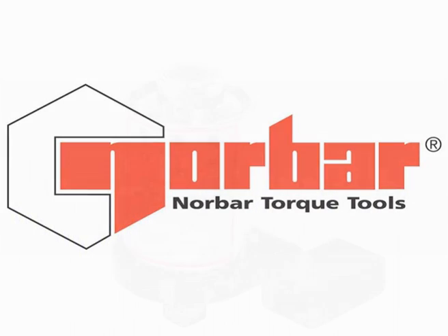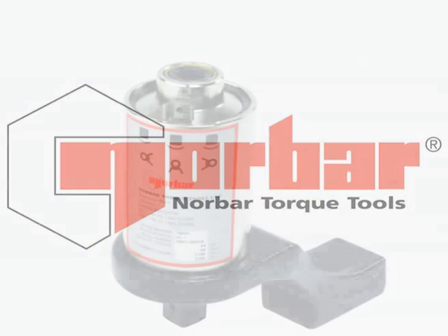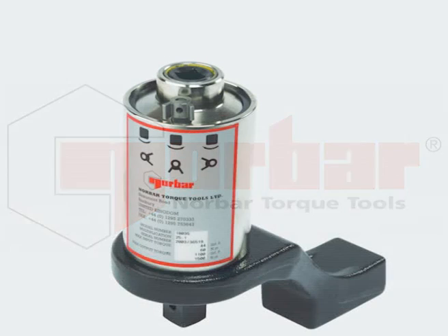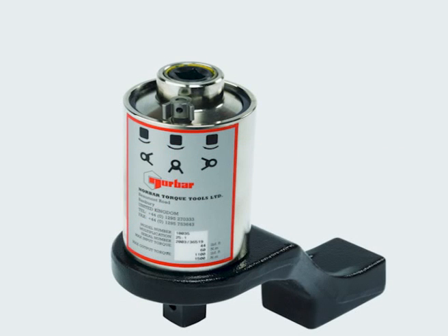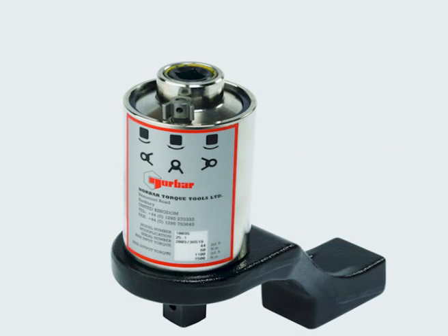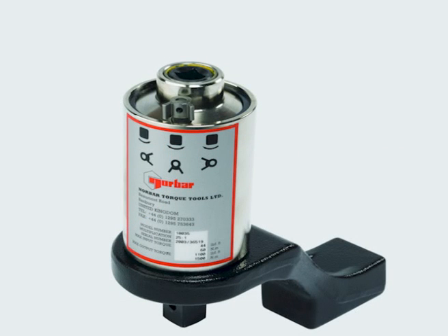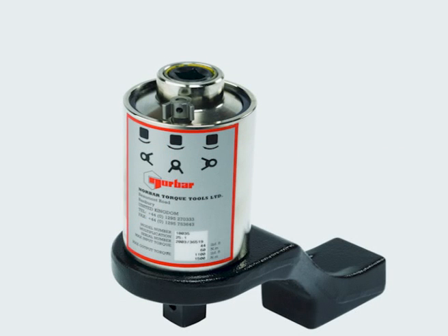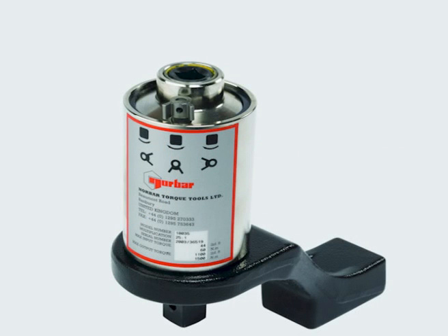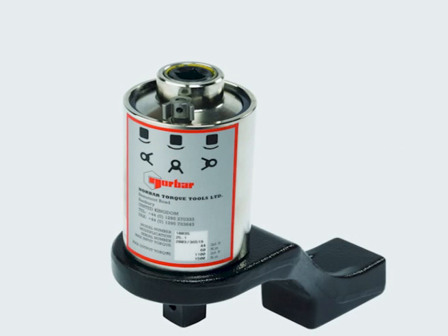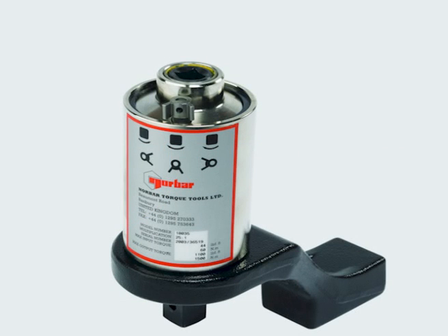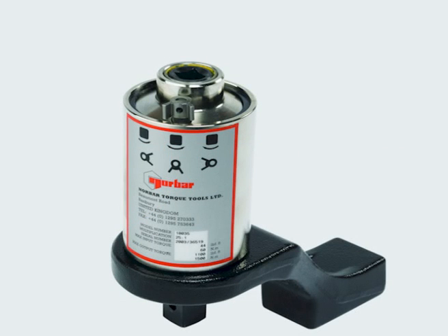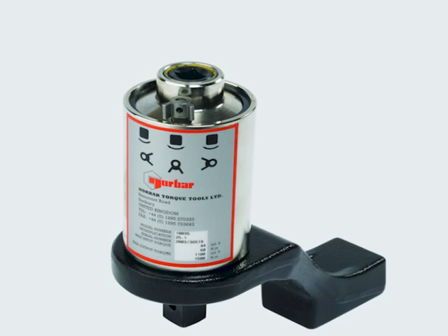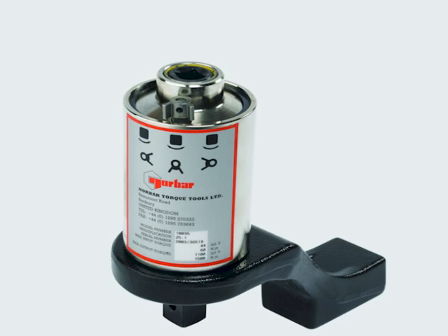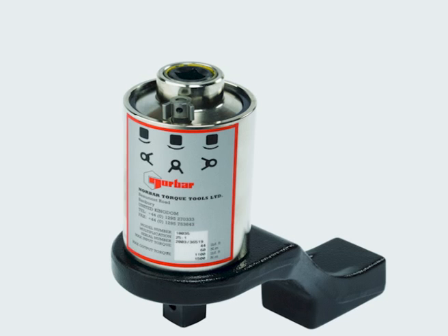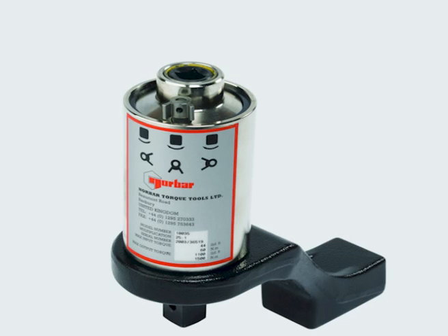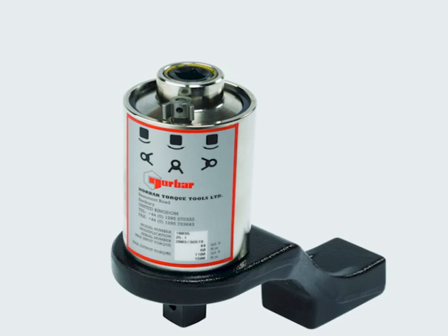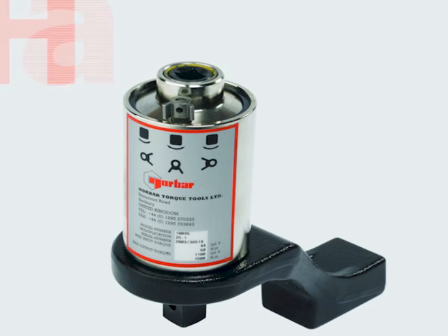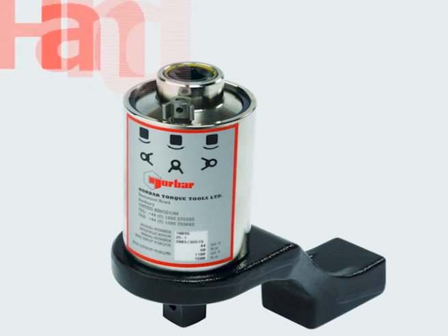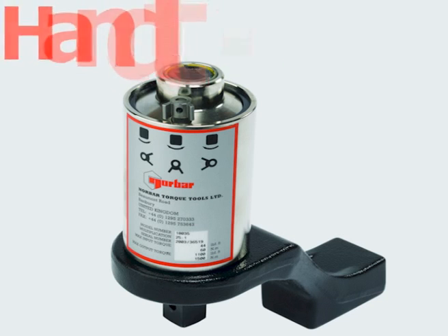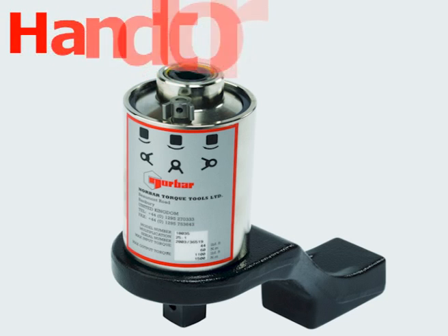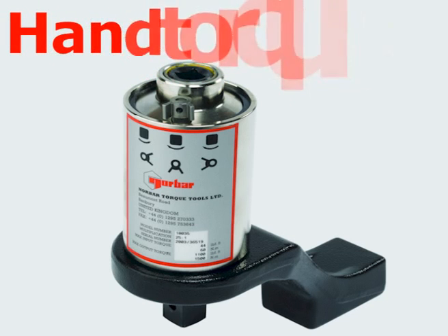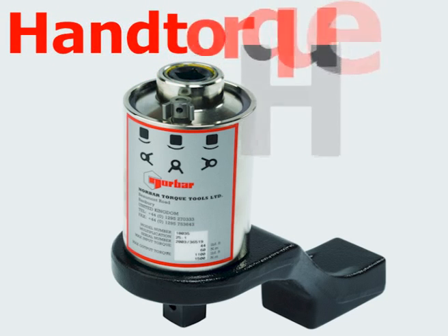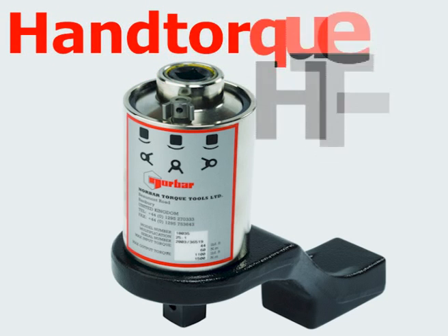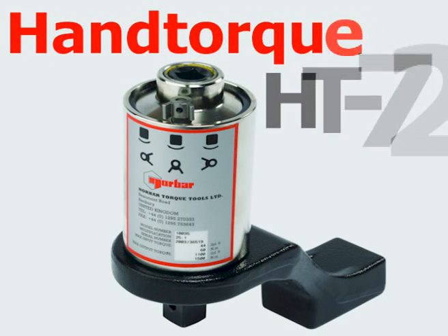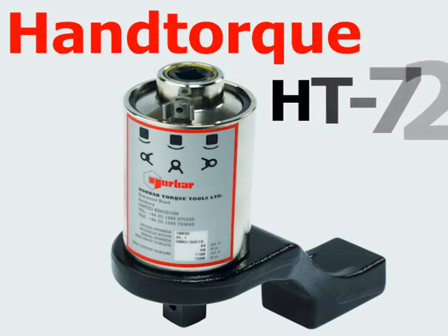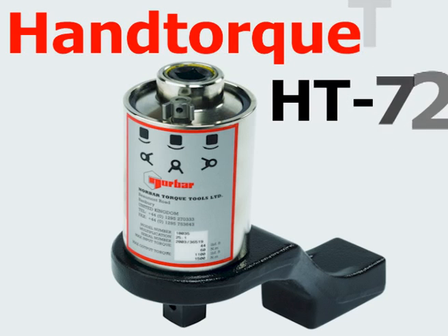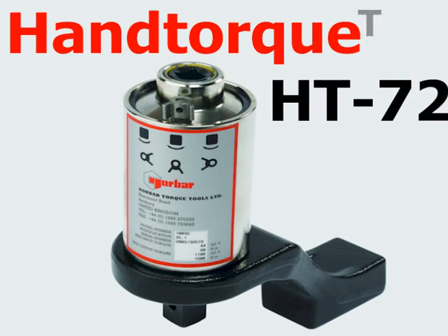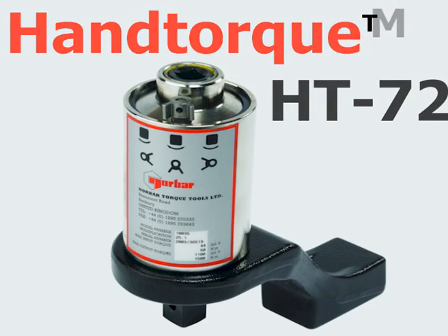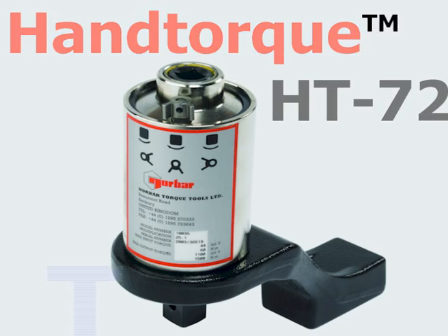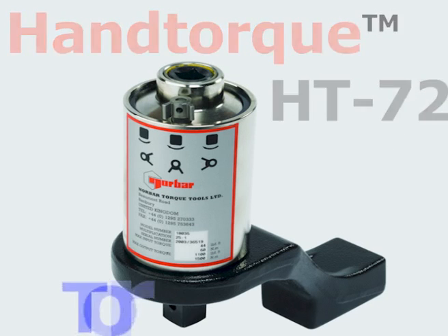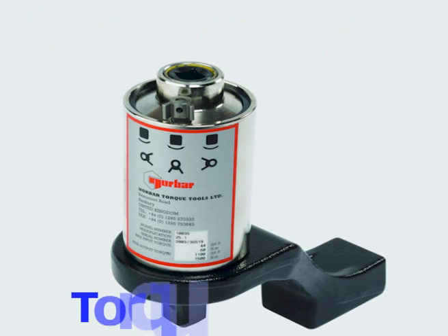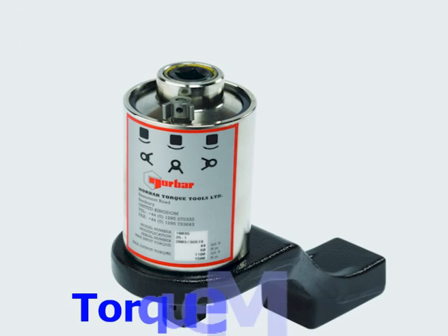The Norbar hand torque family of torque multipliers have capacities from a thousand Newton meters to nearly 50,000. The HT72 is a range of compact models for torques up to 2,000 Newton meters.